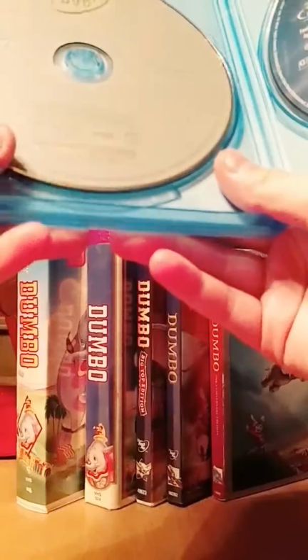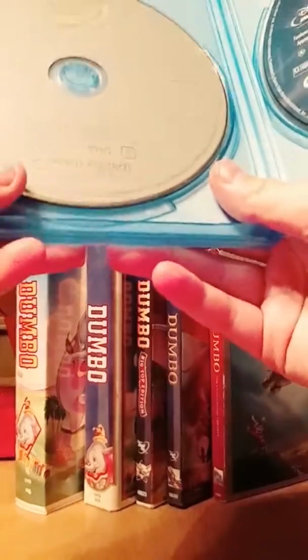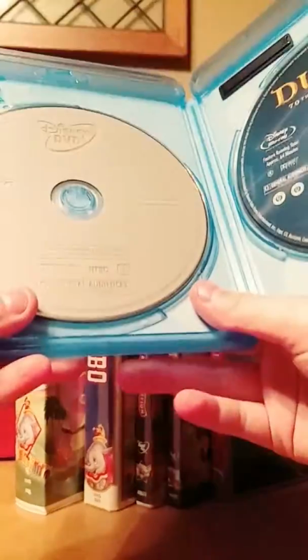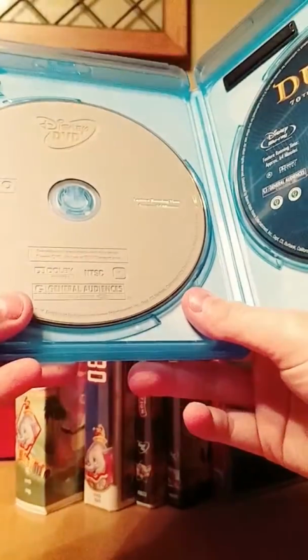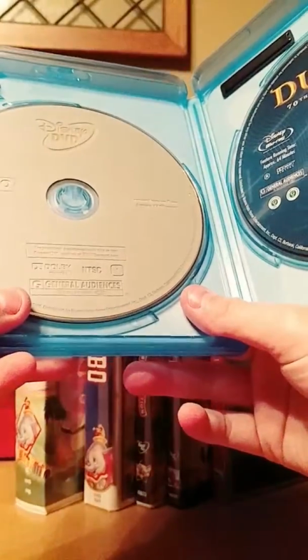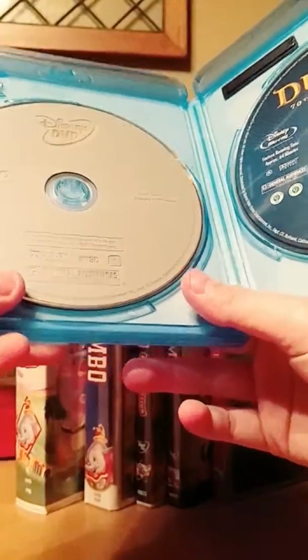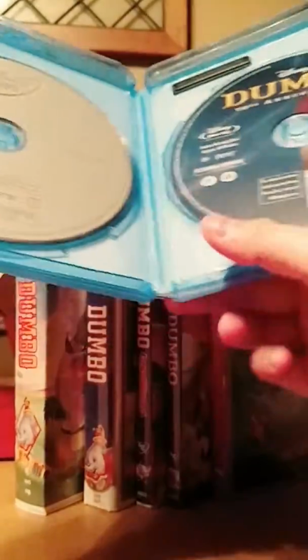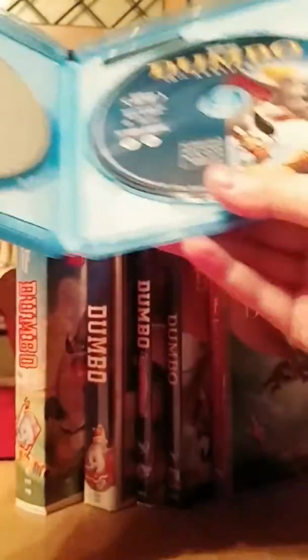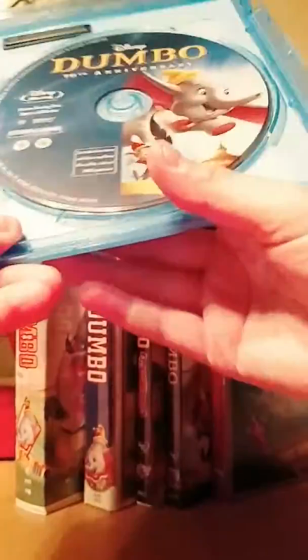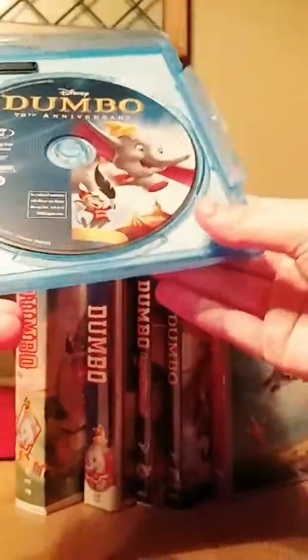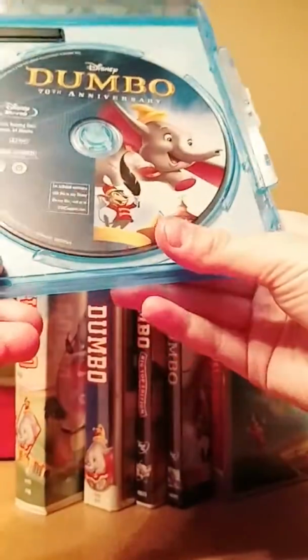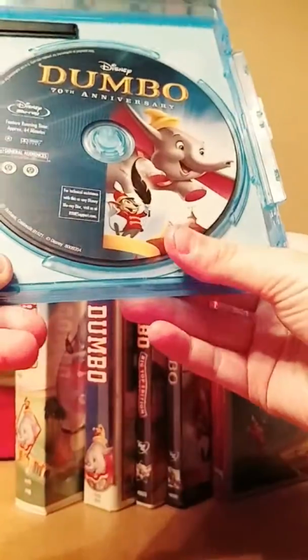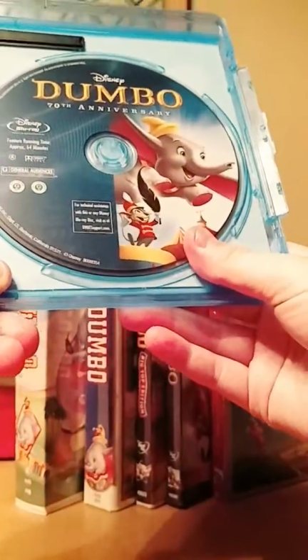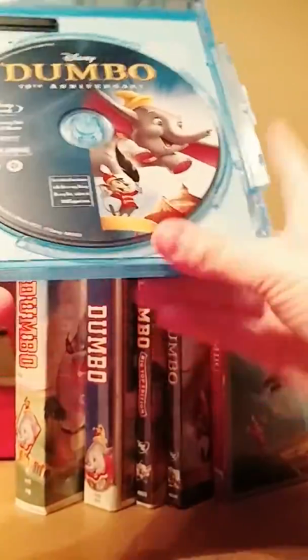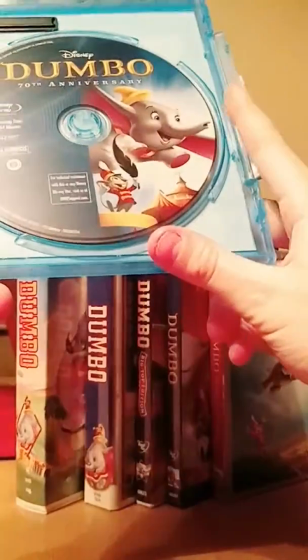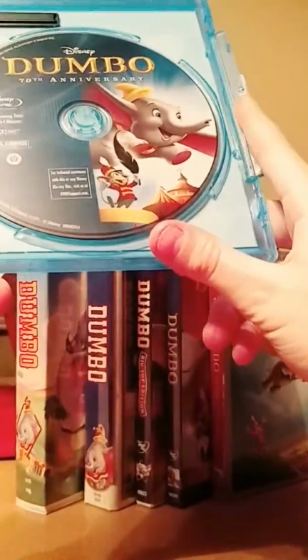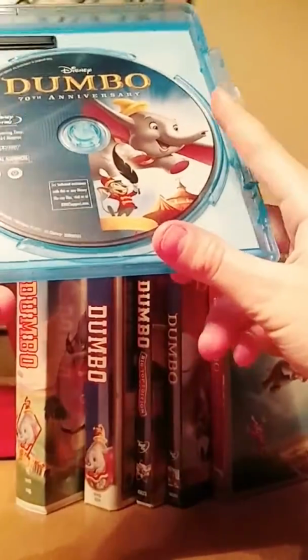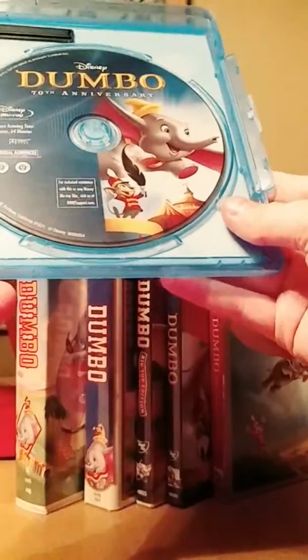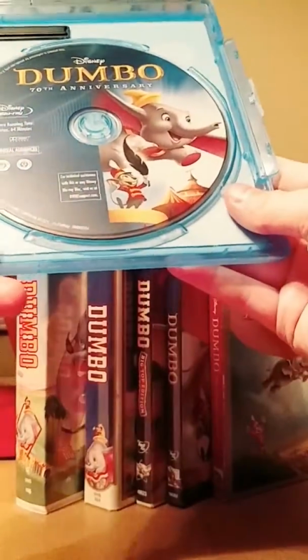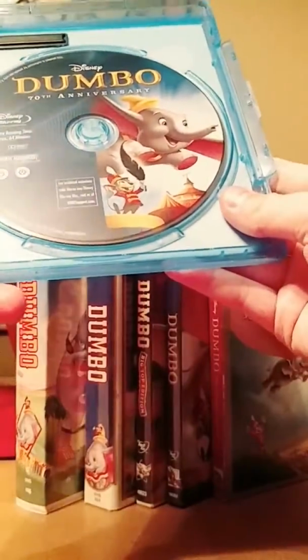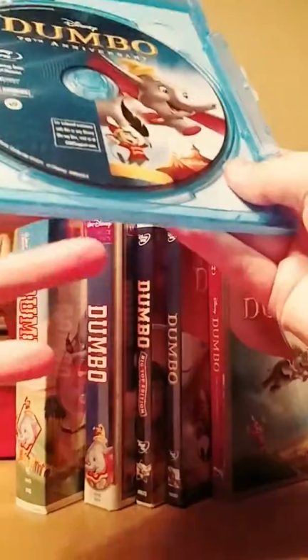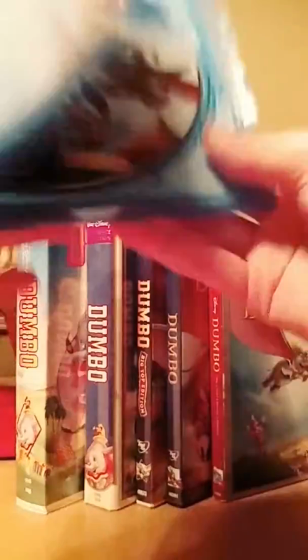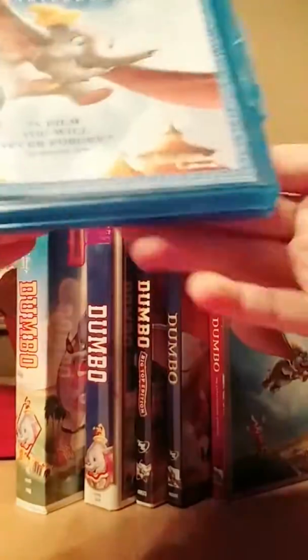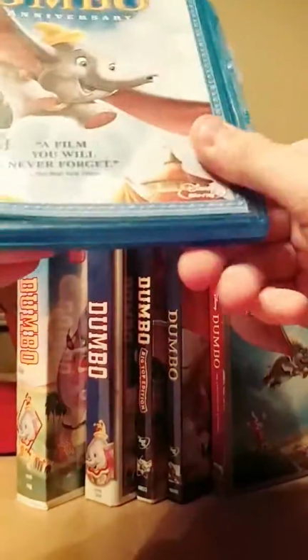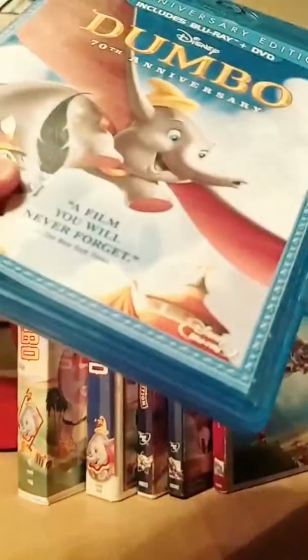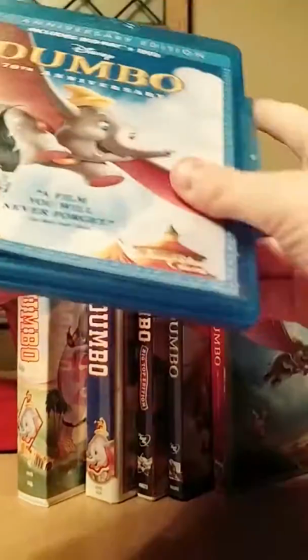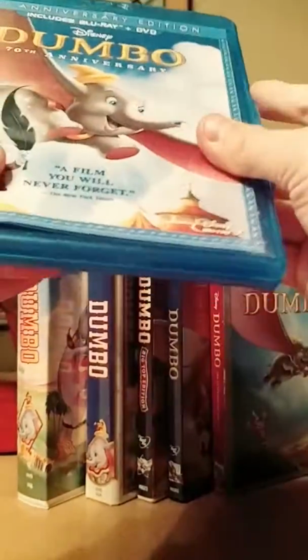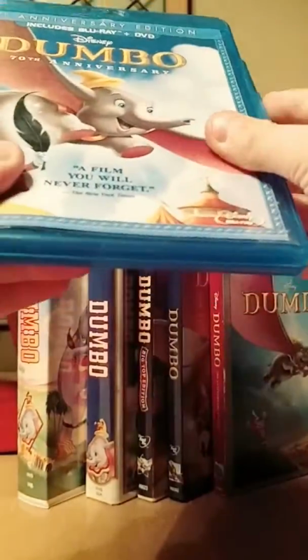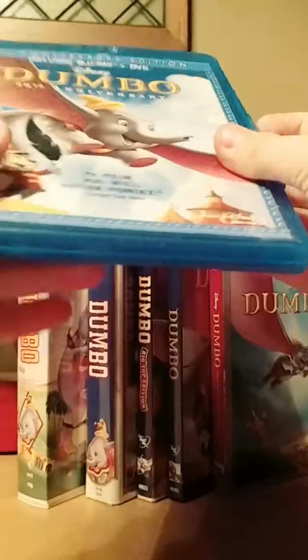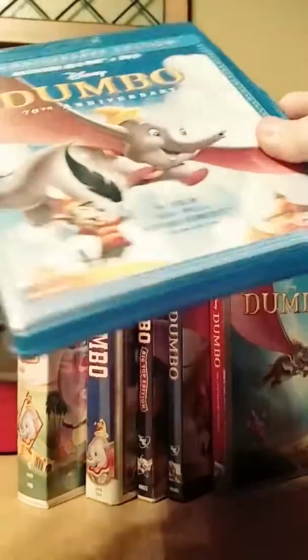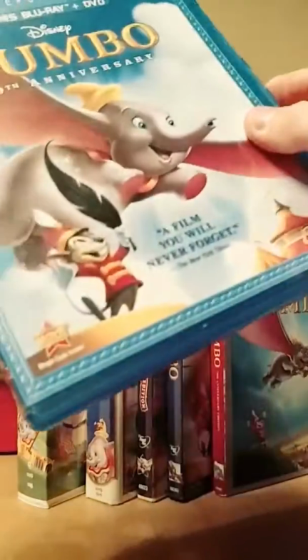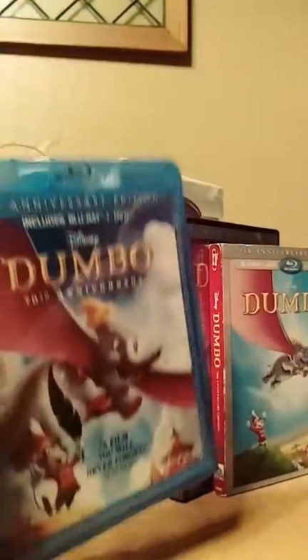Here's disc one, which is the Blu-ray, and disc two, which is the DVD — both on the same case. Disc two, which is the Blu-ray, actually does have an image of Dumbo and Timothy. But still, this Blu-ray is good.